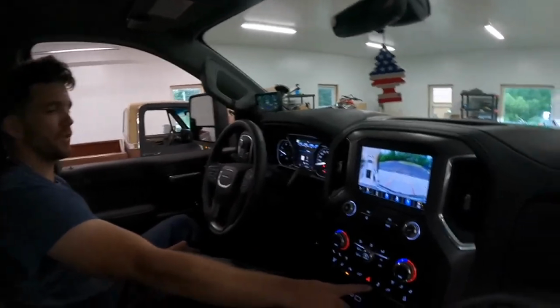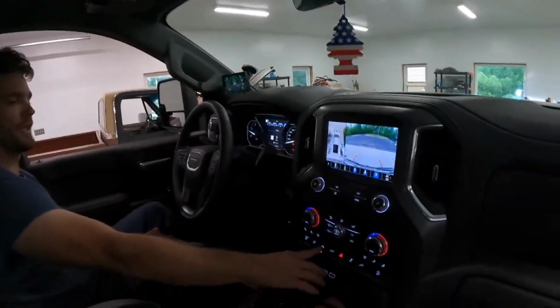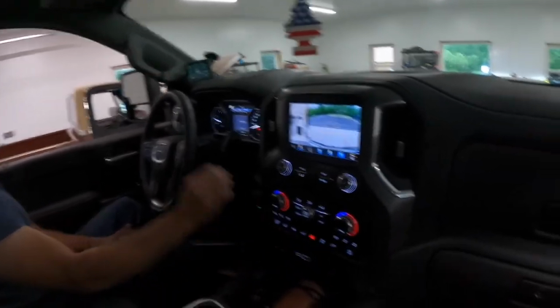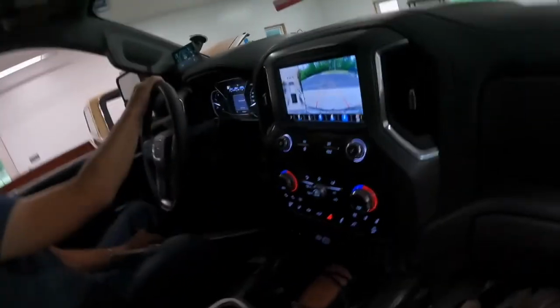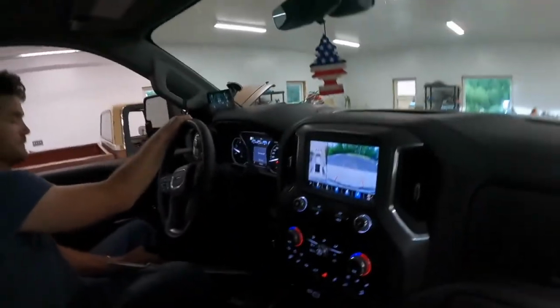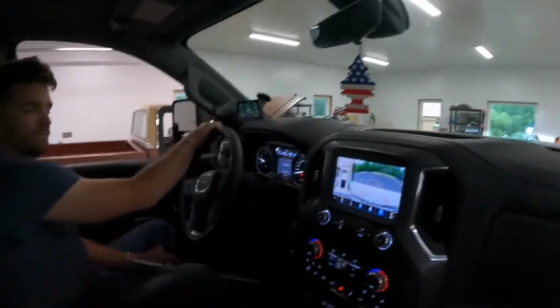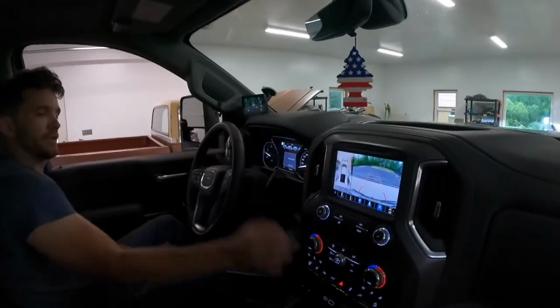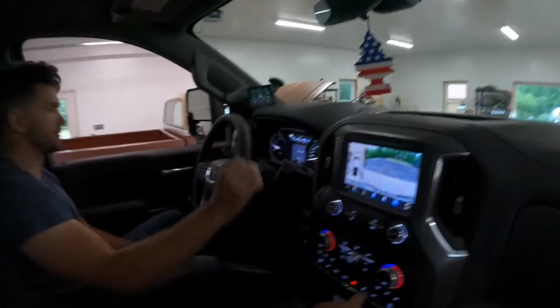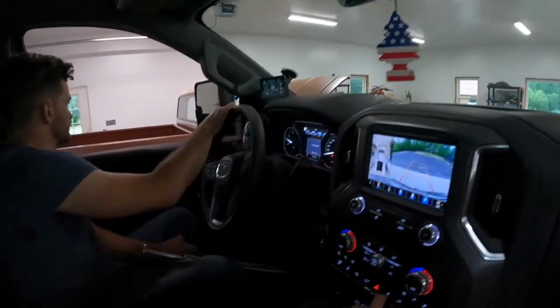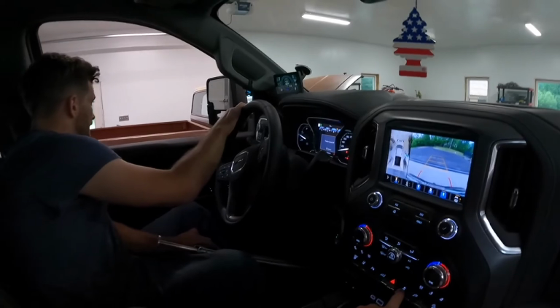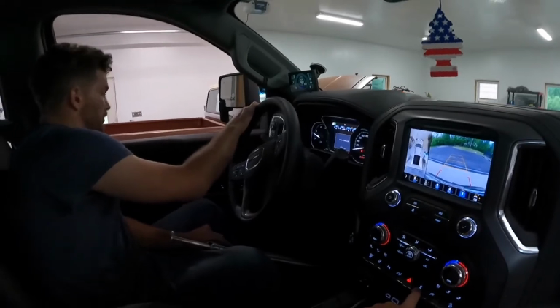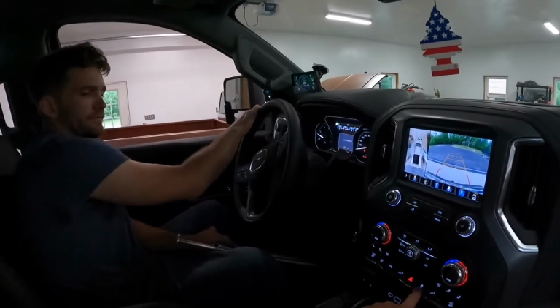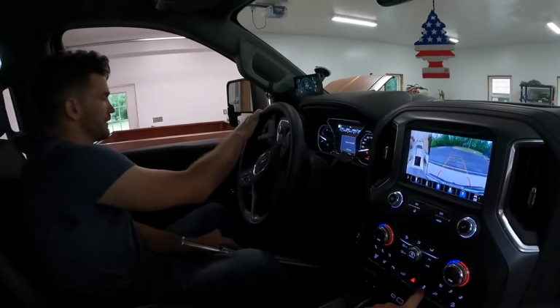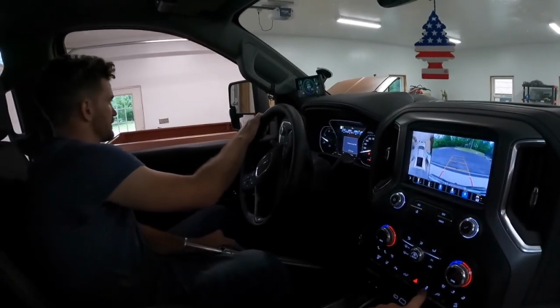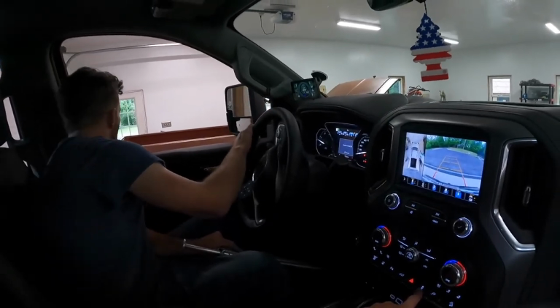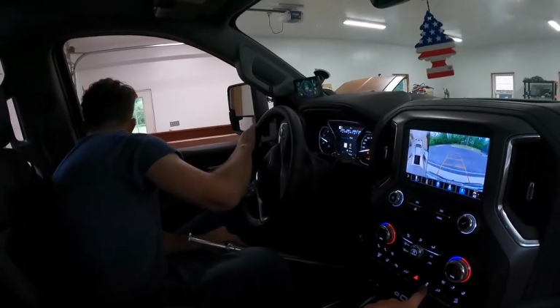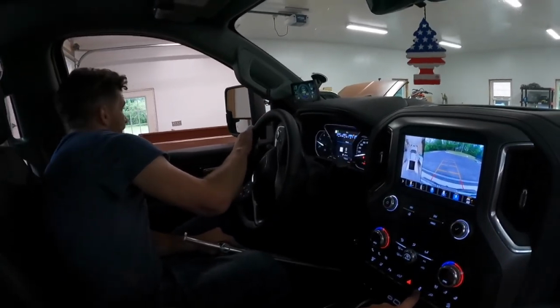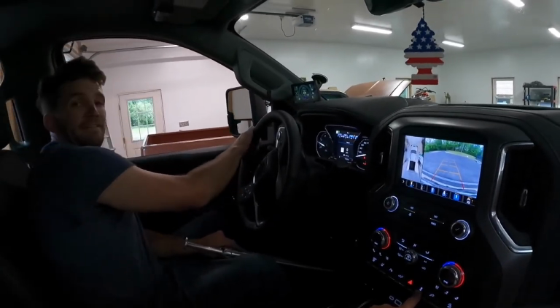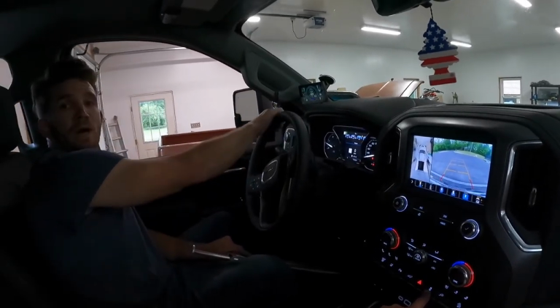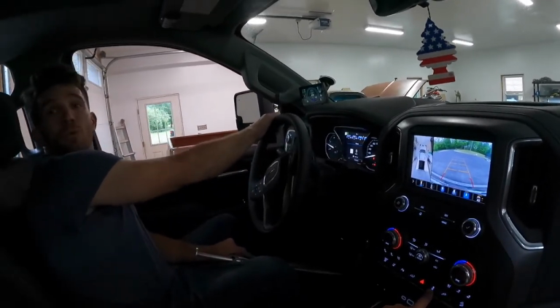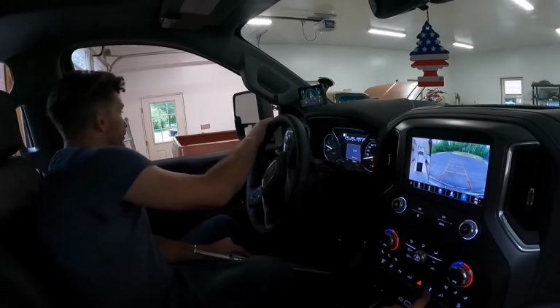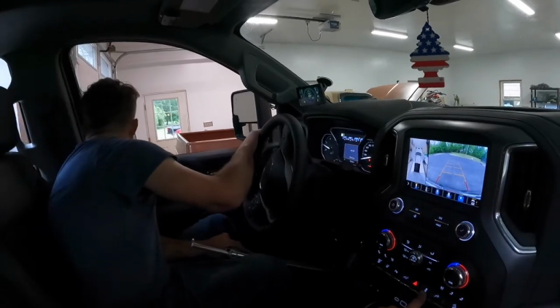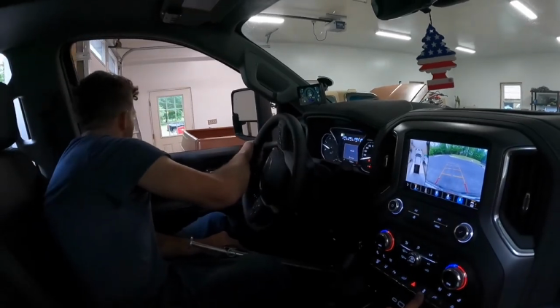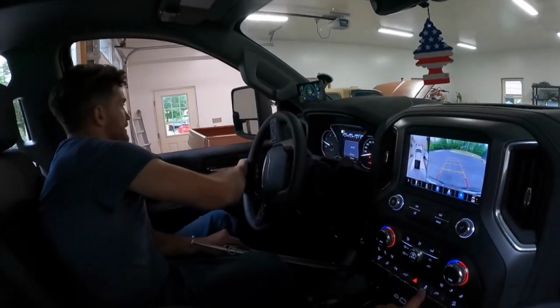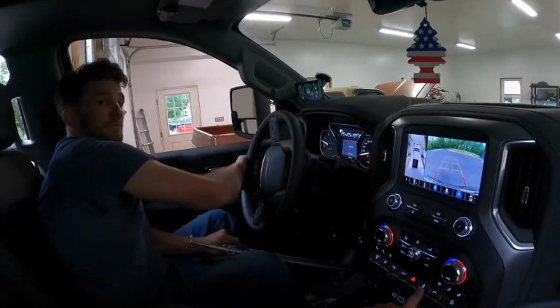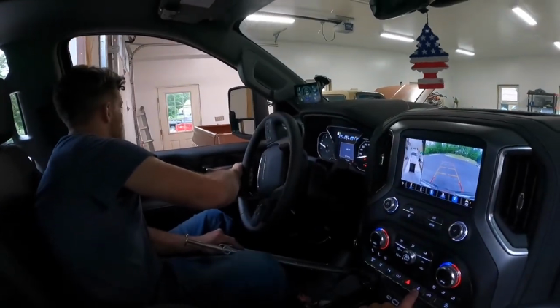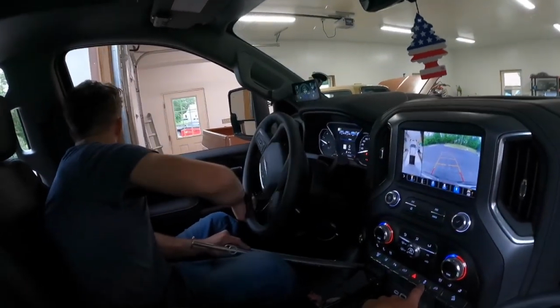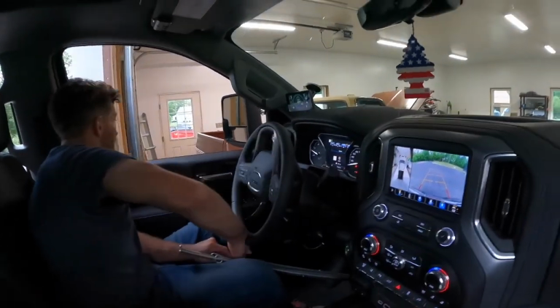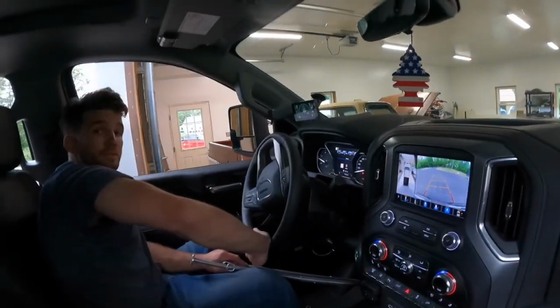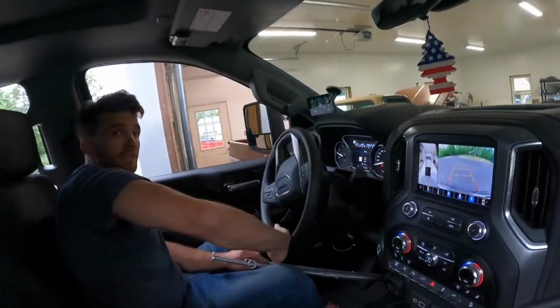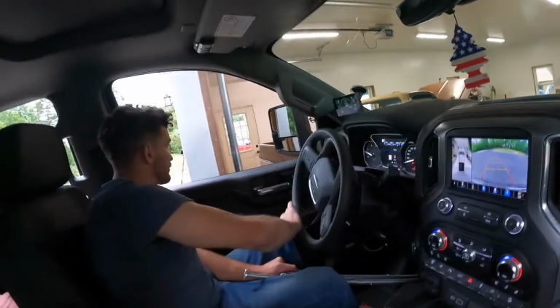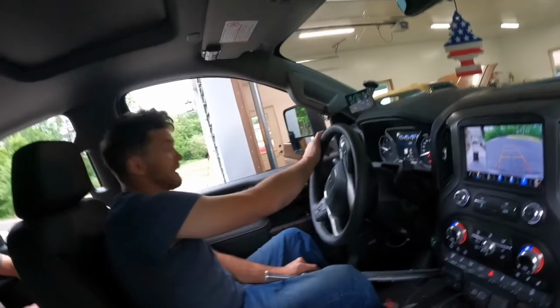I could tell right away that it was quite a bit different. Hold that gauge and turn off the traction control — you have to hold it down kind of like this. And I found out why it was so wide pulling in here — my mirrors were pushed out a little bit. Look how much more room I got now.